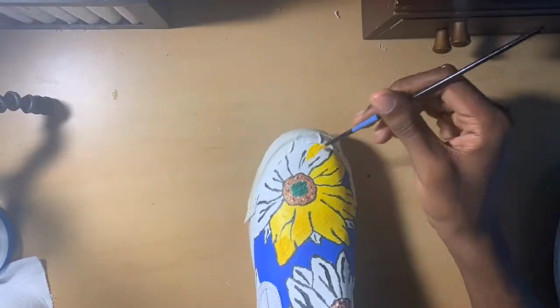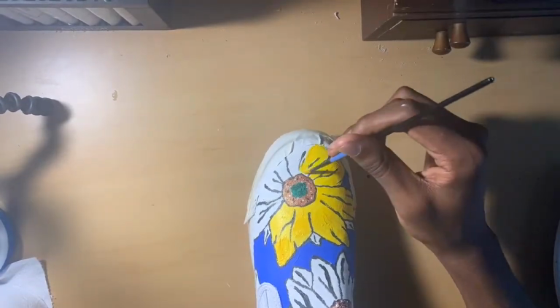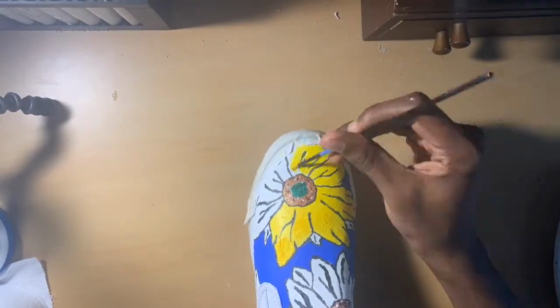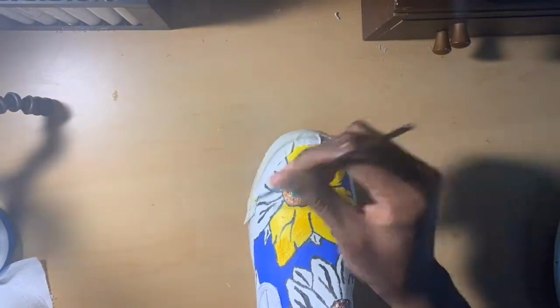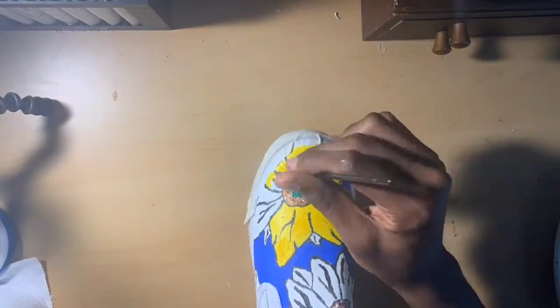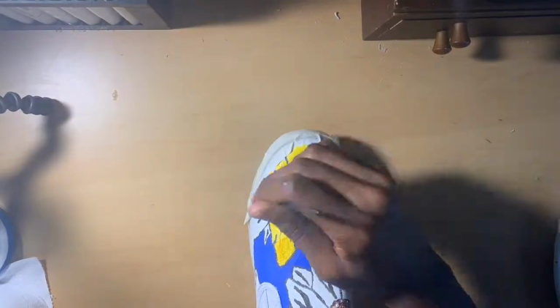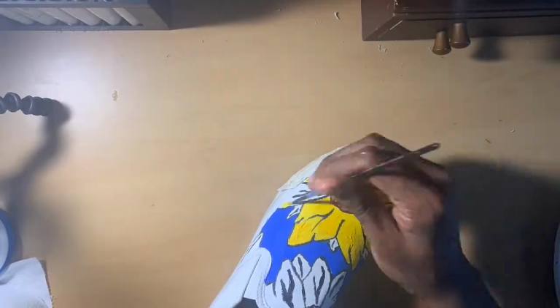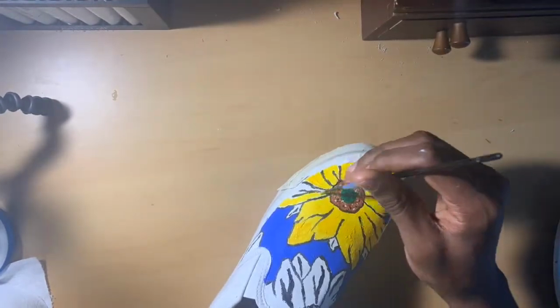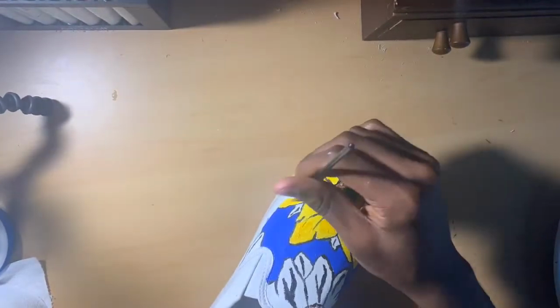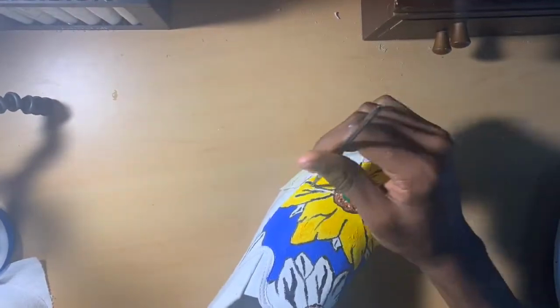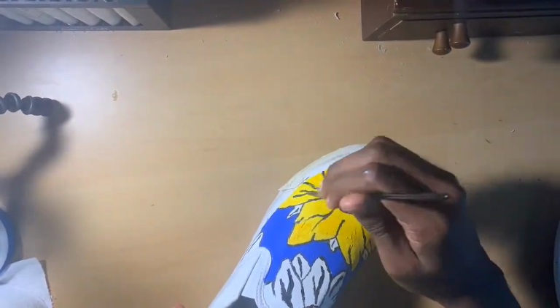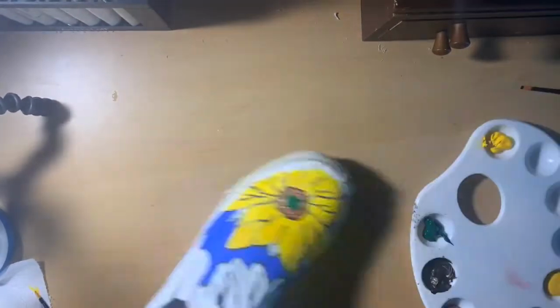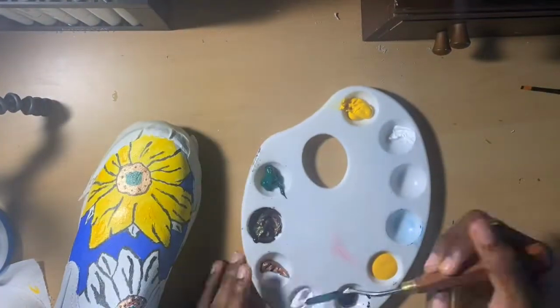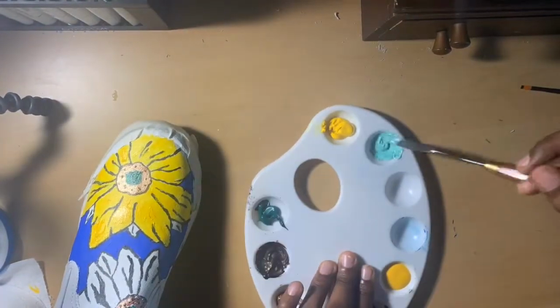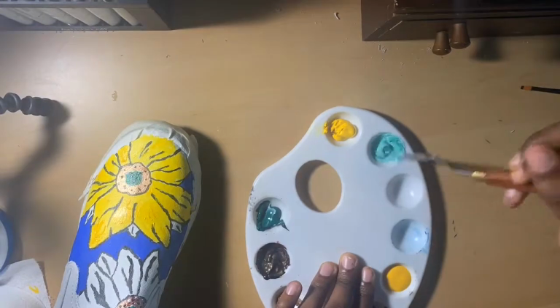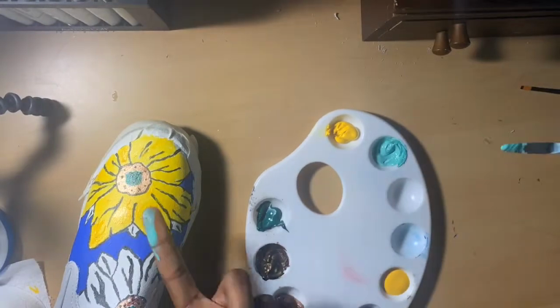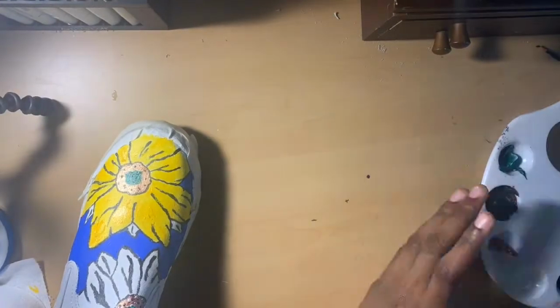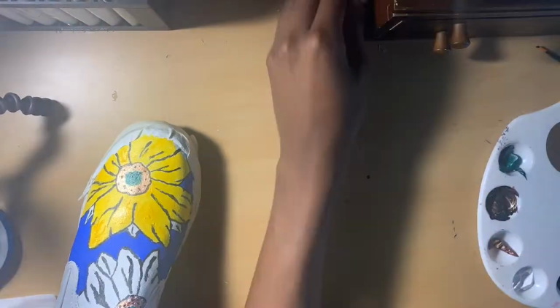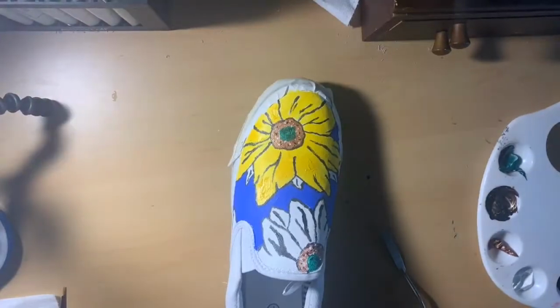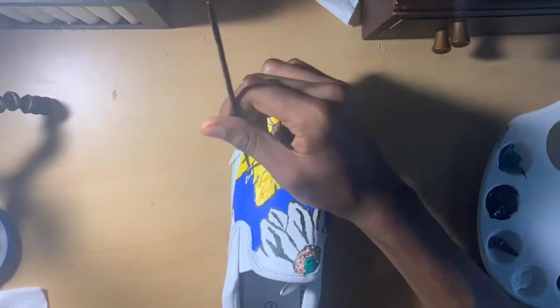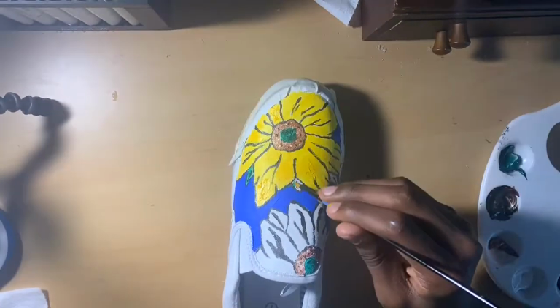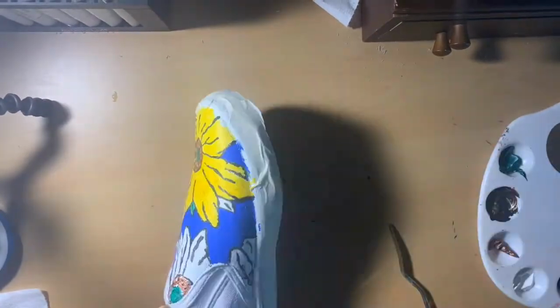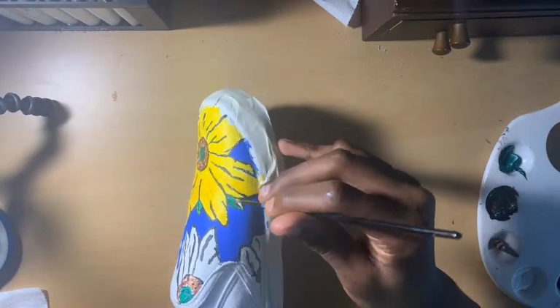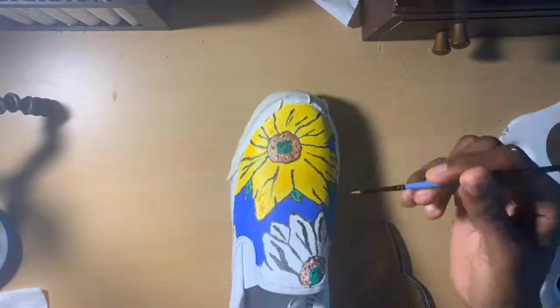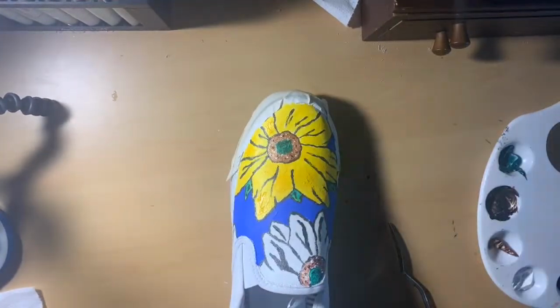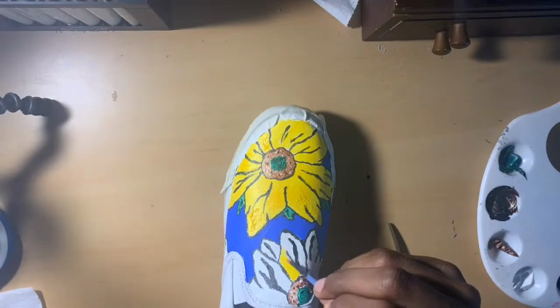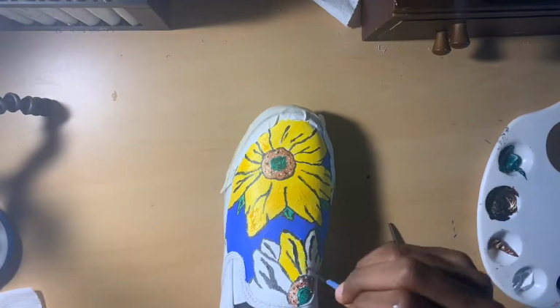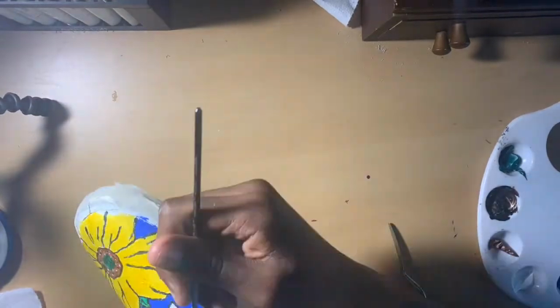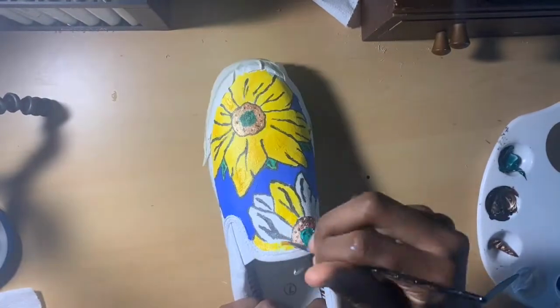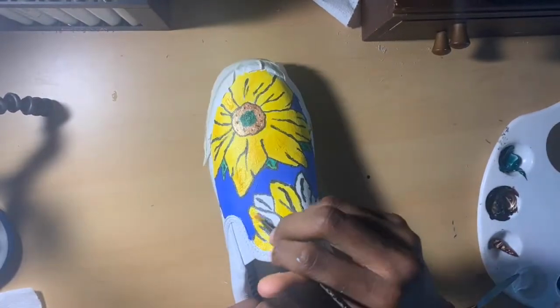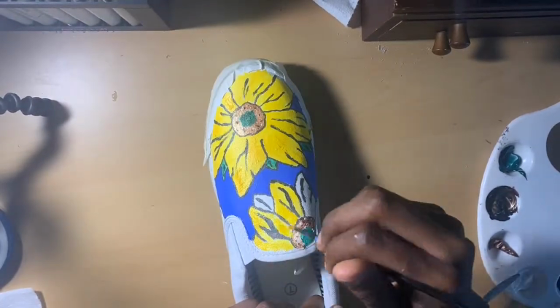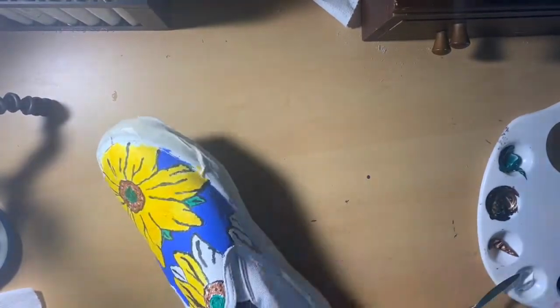In a few seconds you're gonna see me decide whether I want to do light green or dark green for the leaves. In the end I decided to go with dark green because the light green kind of looked like sick skin, and I do not want that on sunflowers.